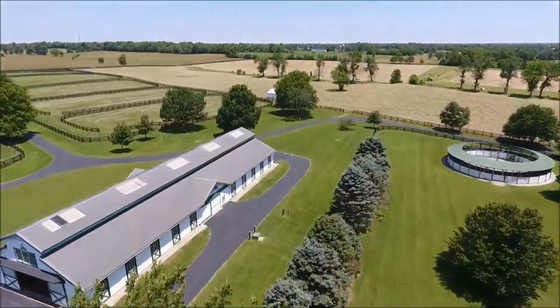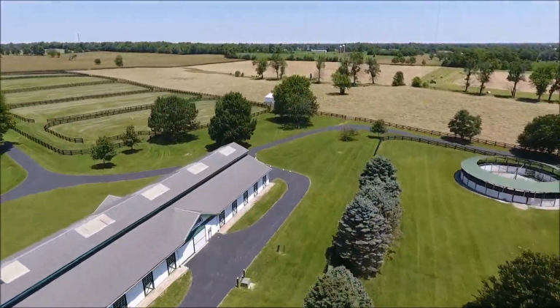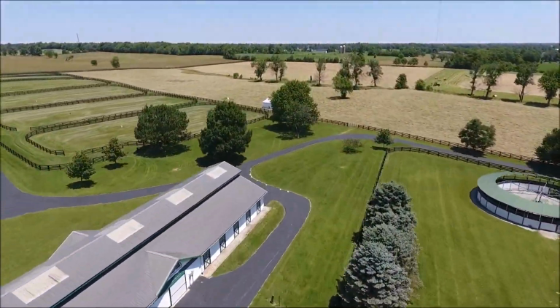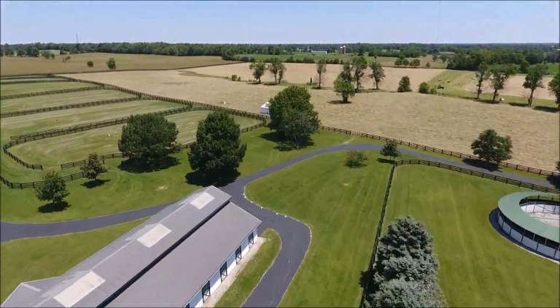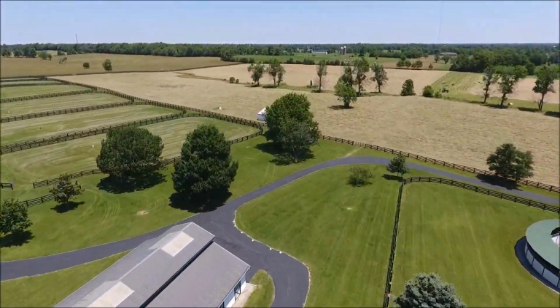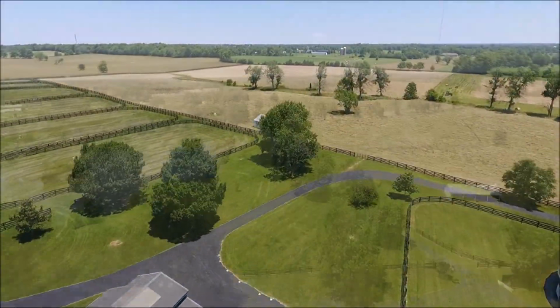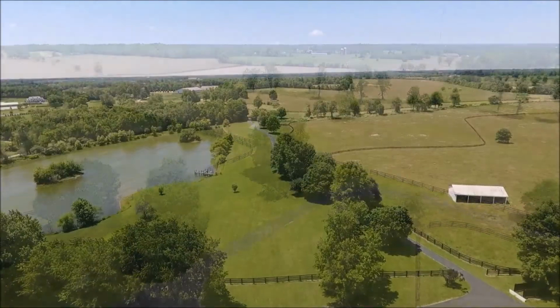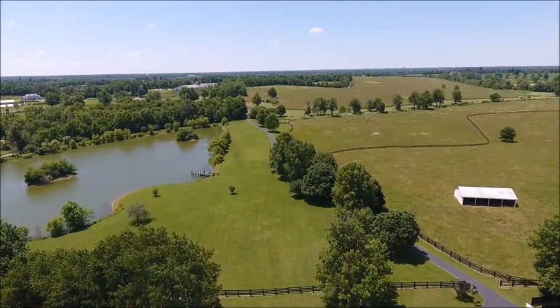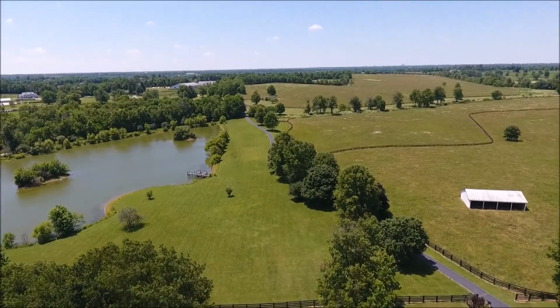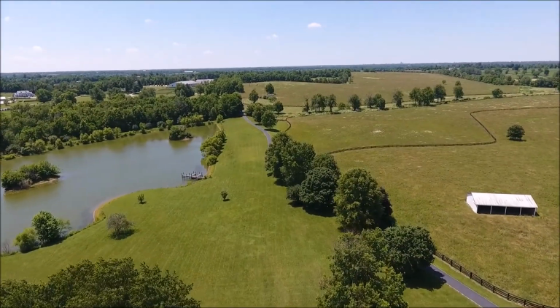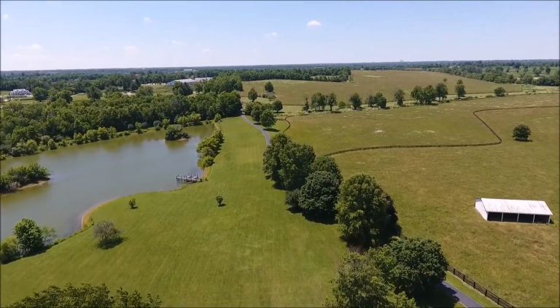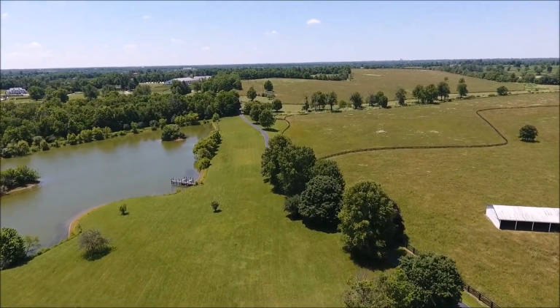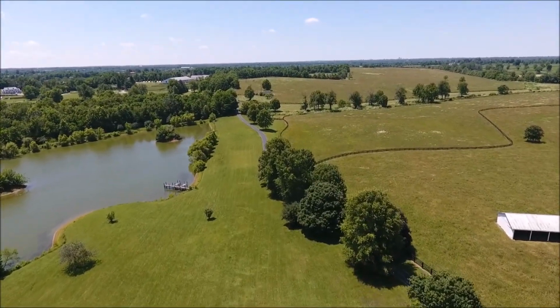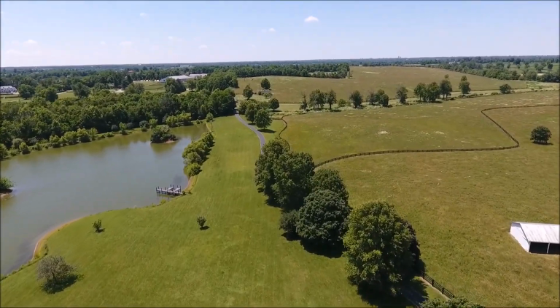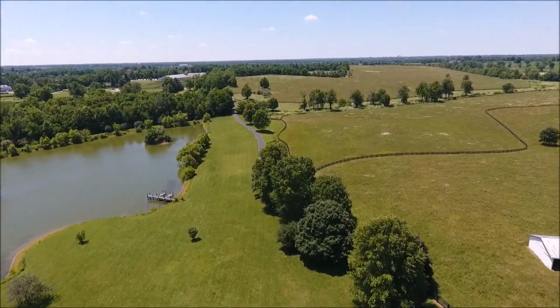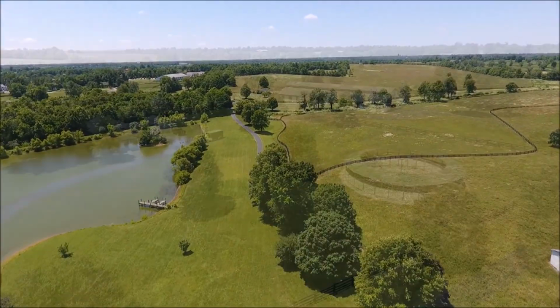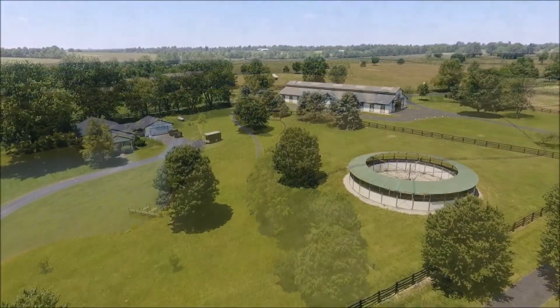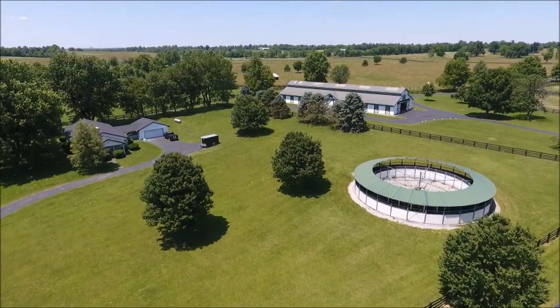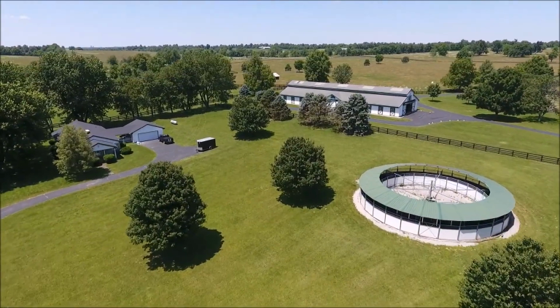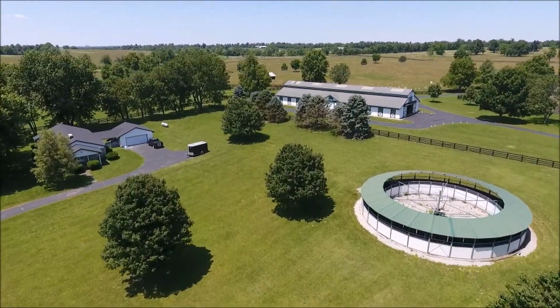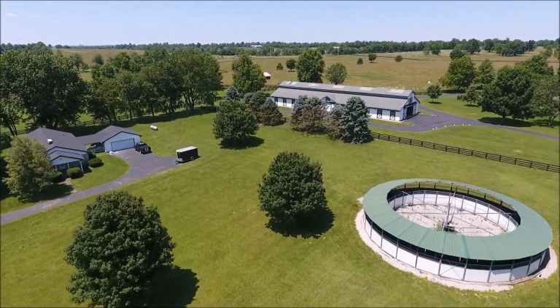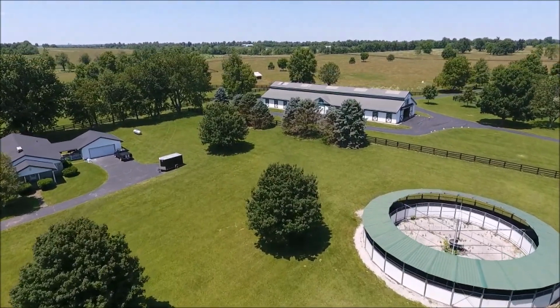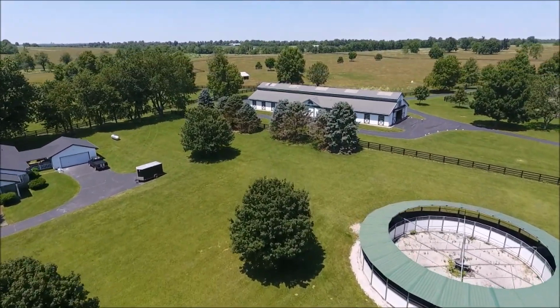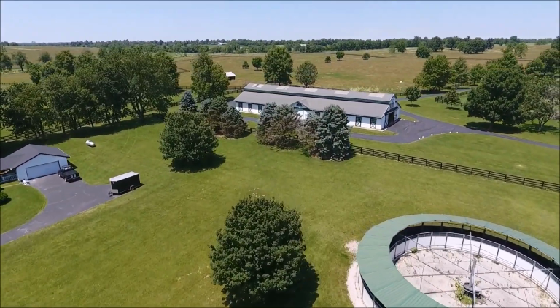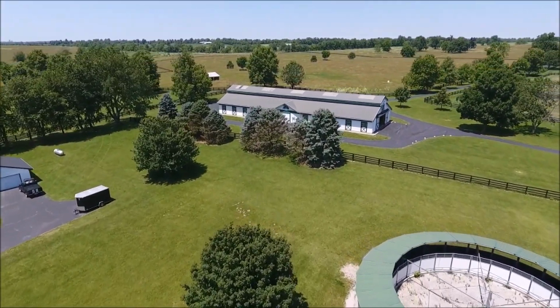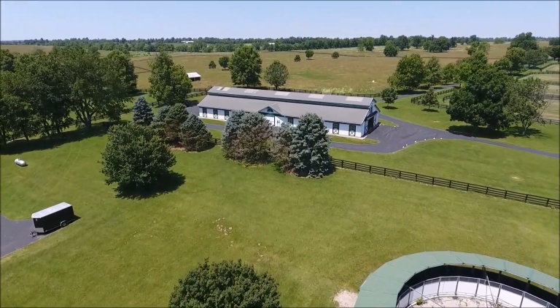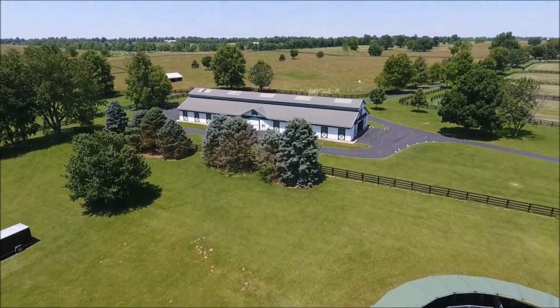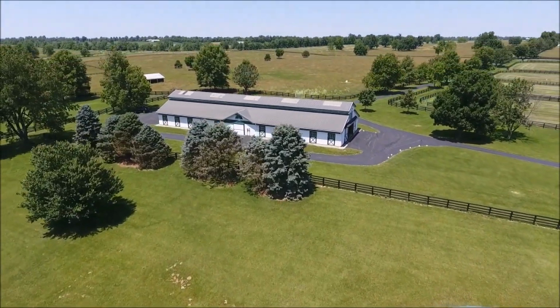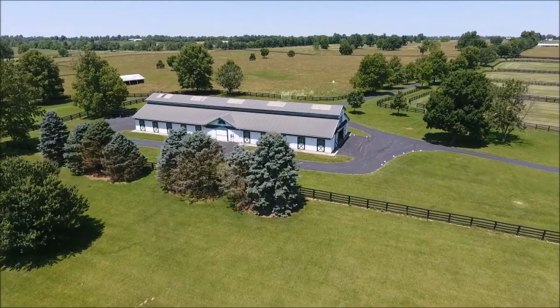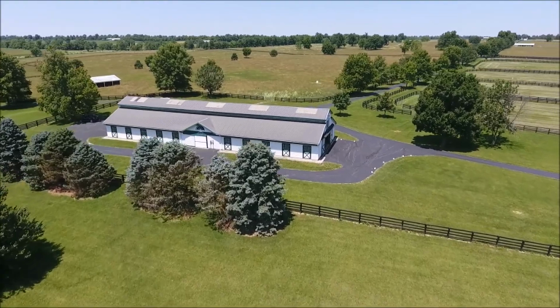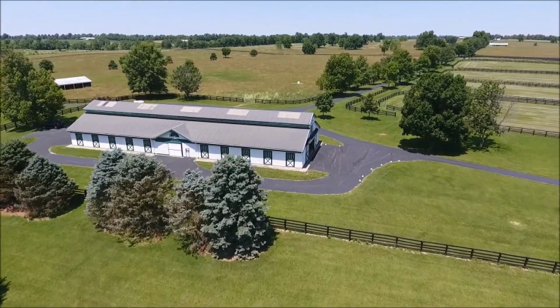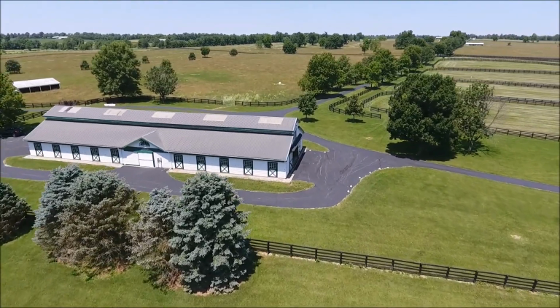Rosemont has all you need to make your mark in the bluegrass: an unparalleled location, frontage on two roads, a magnificent main residence, excellent soils, great horse facilities, in addition to a history of producing stakes horses.